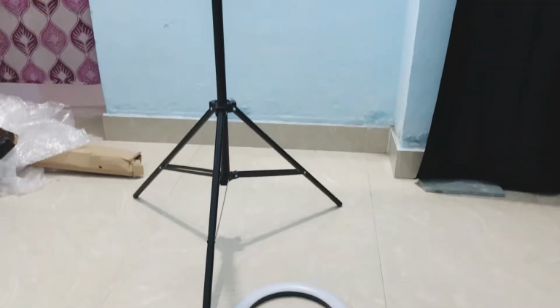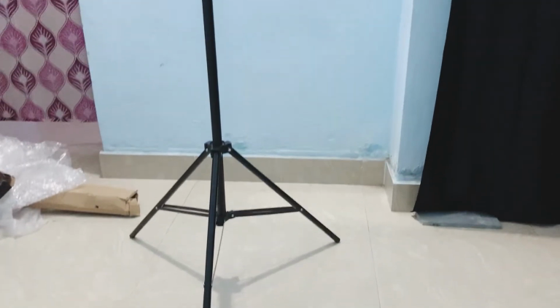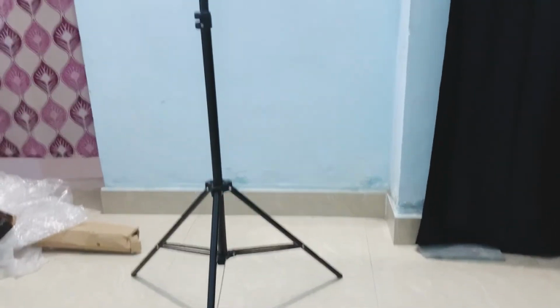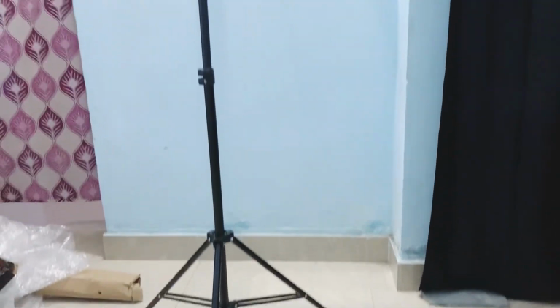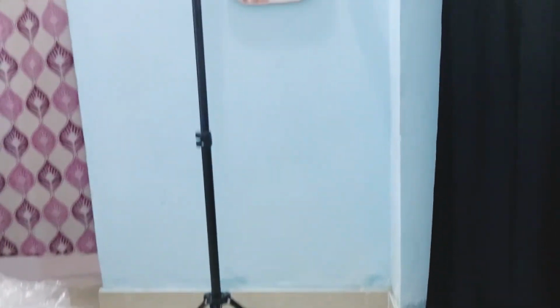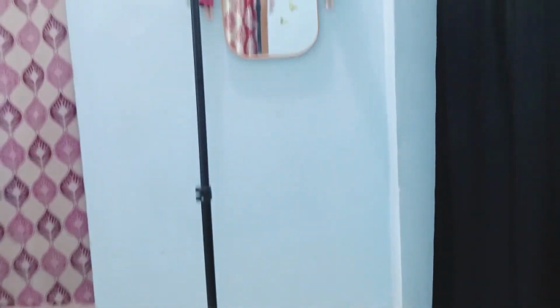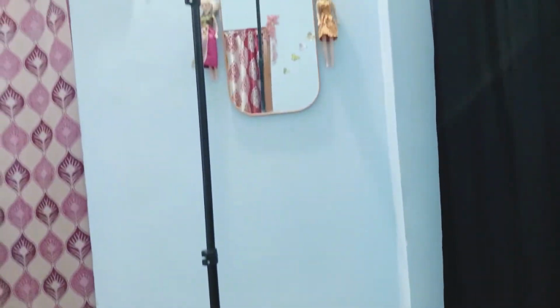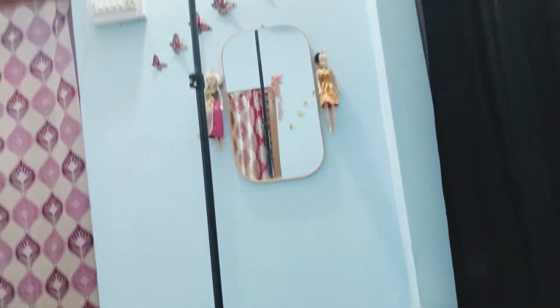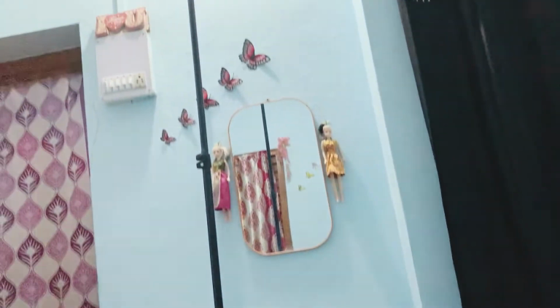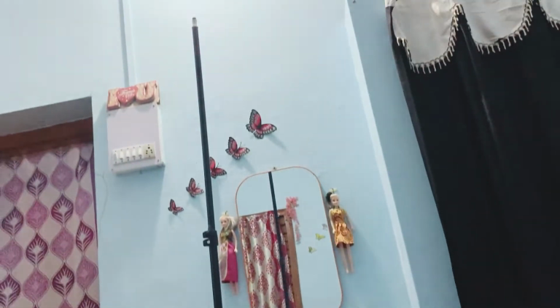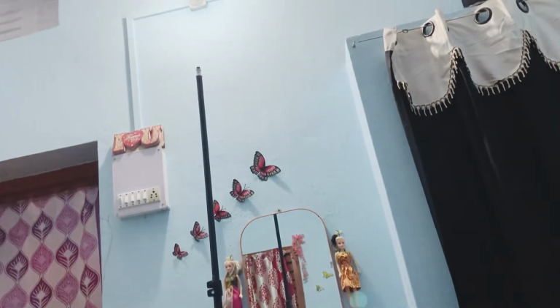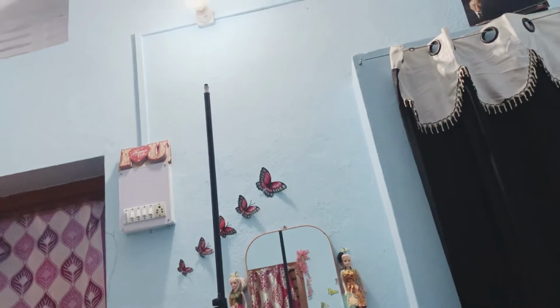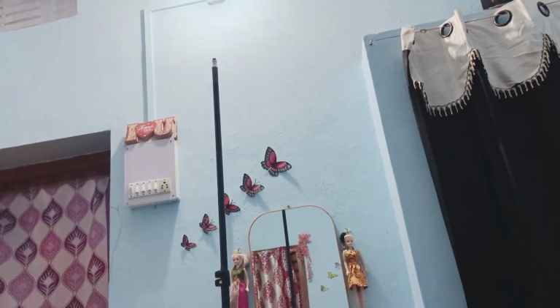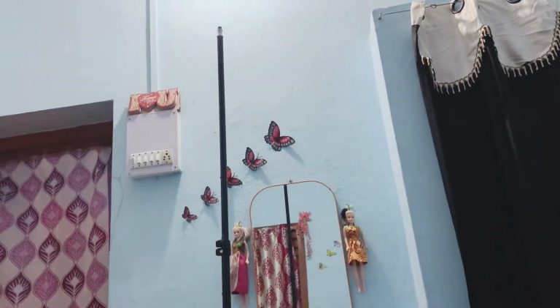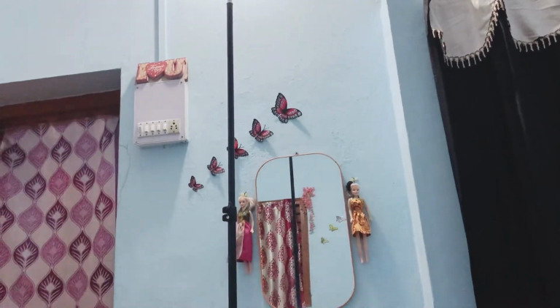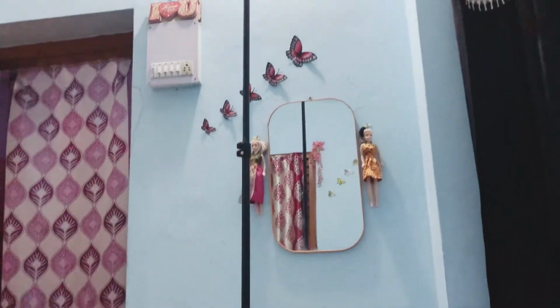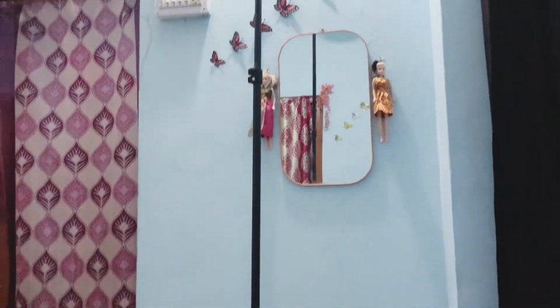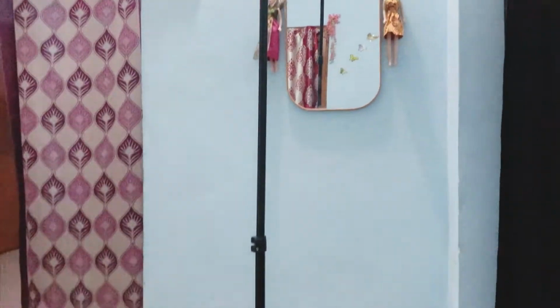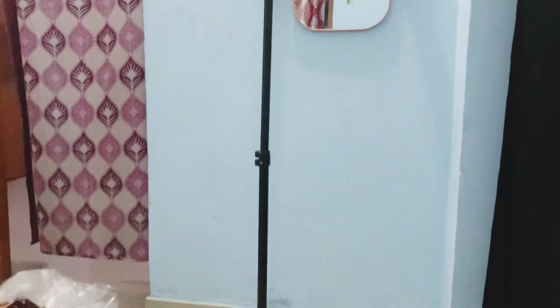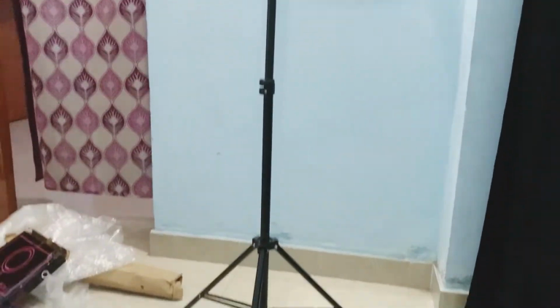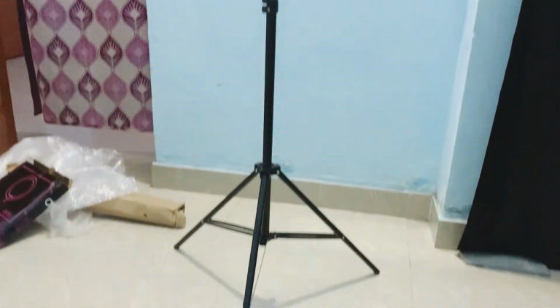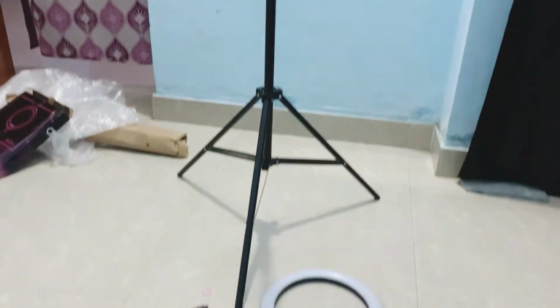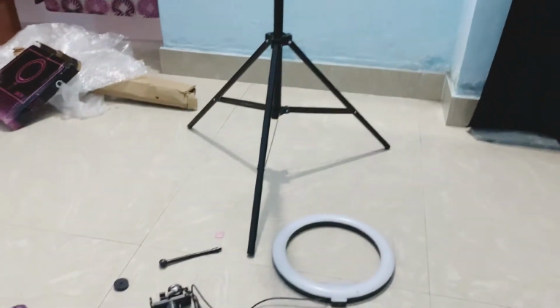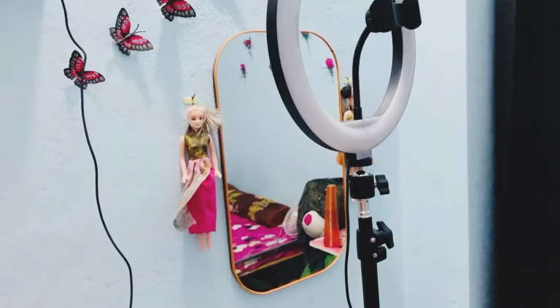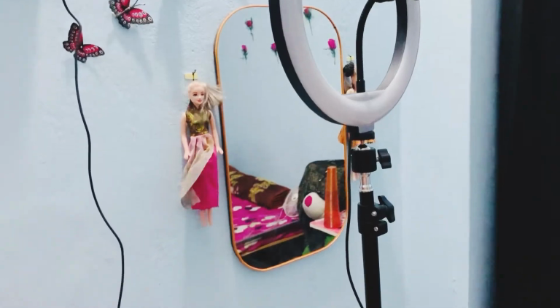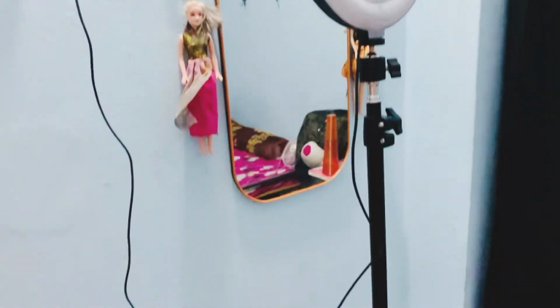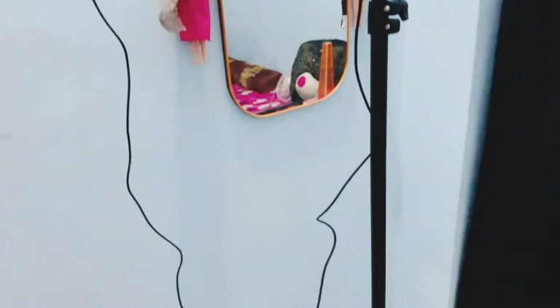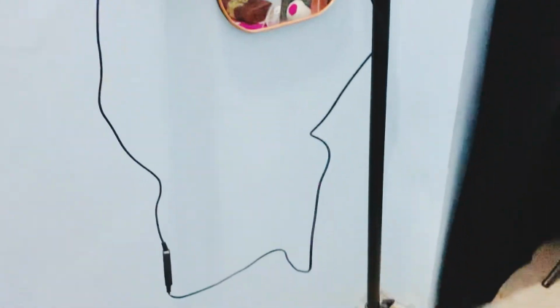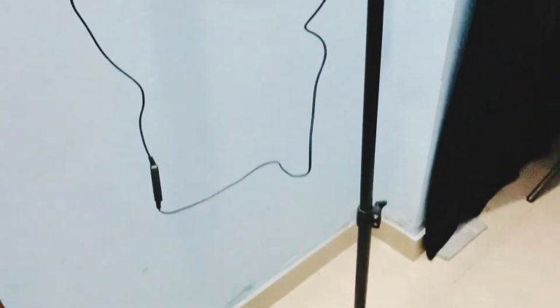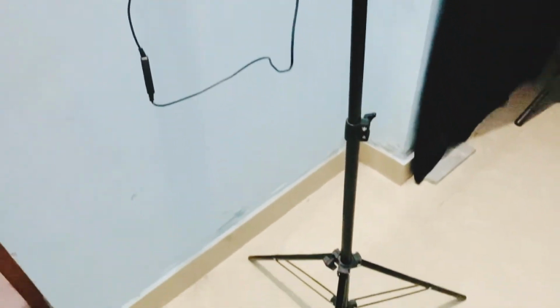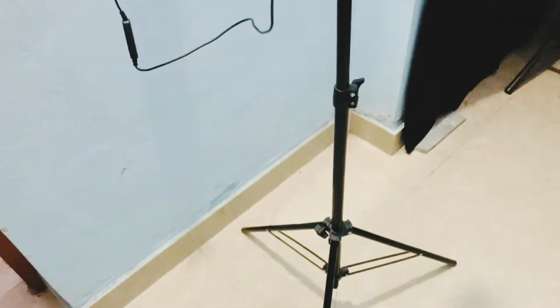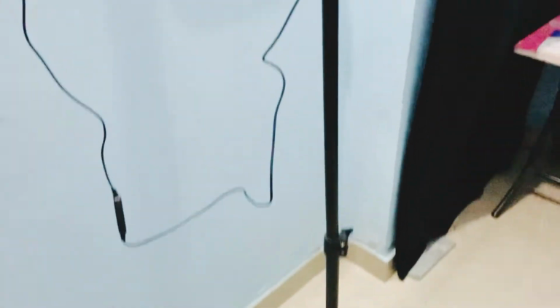So guys, I measured it and it is exactly 6.5kg, and quality wise it is very good. The volume and look wise it is very good.